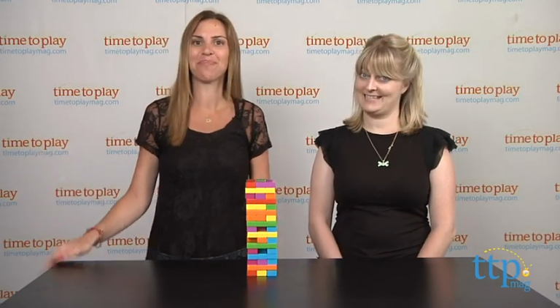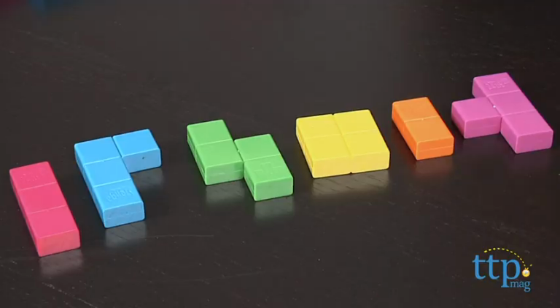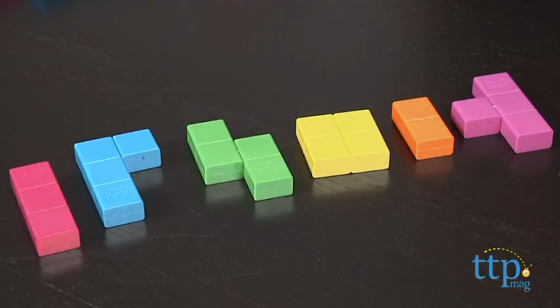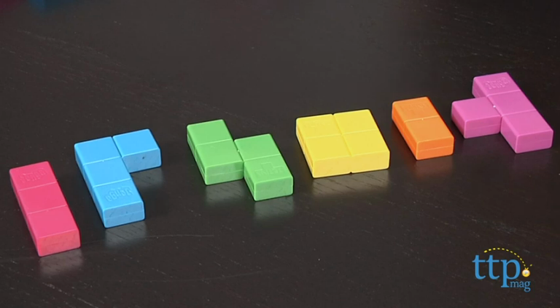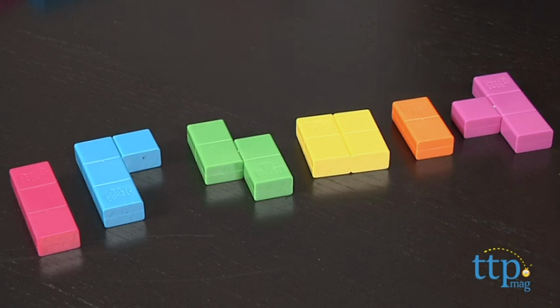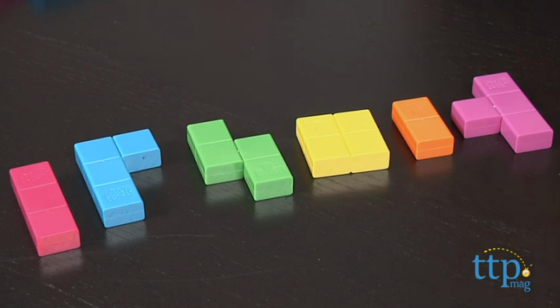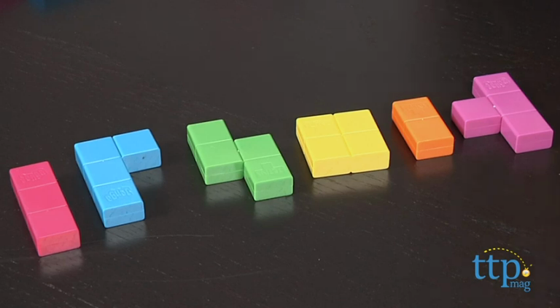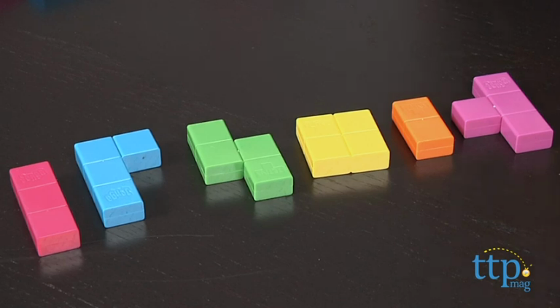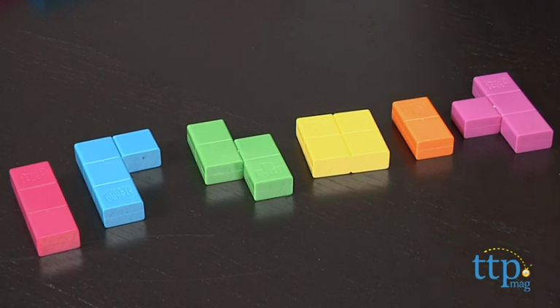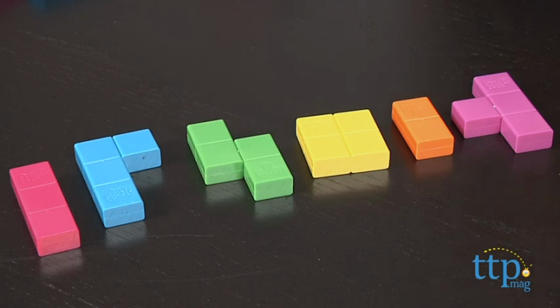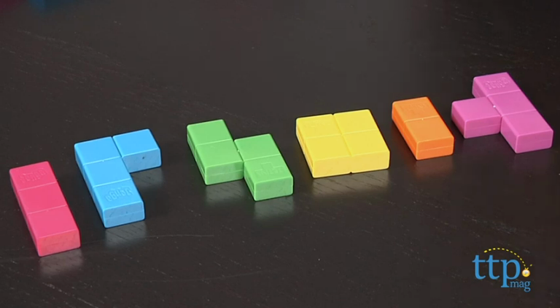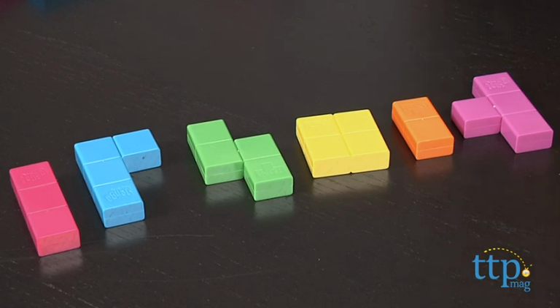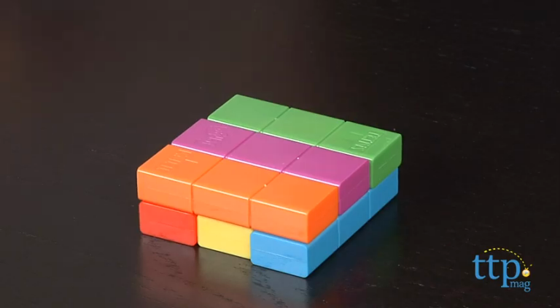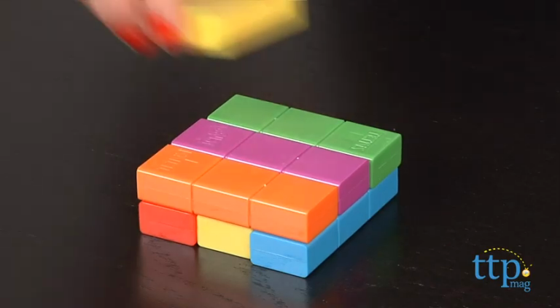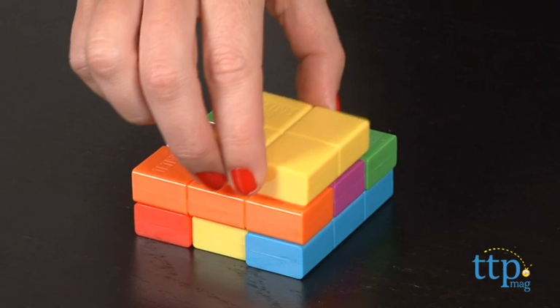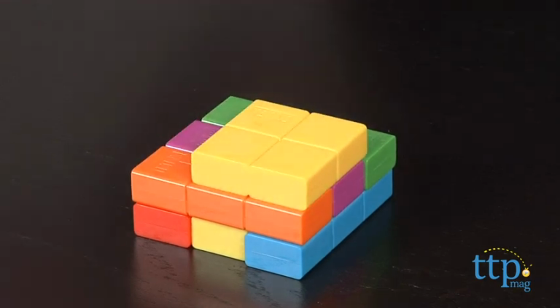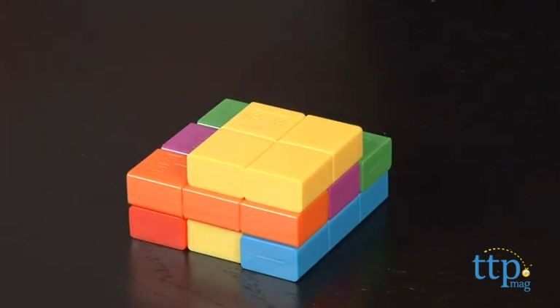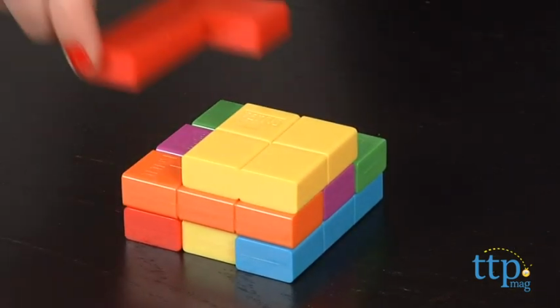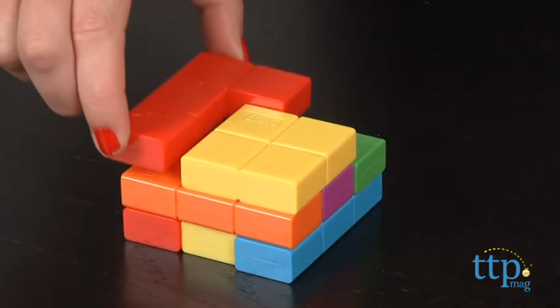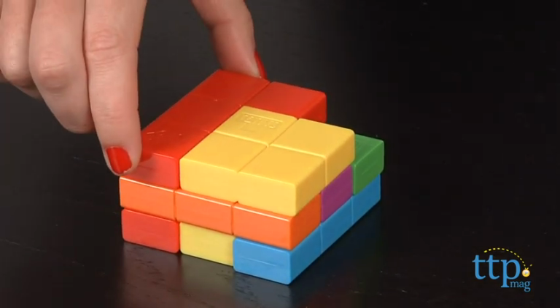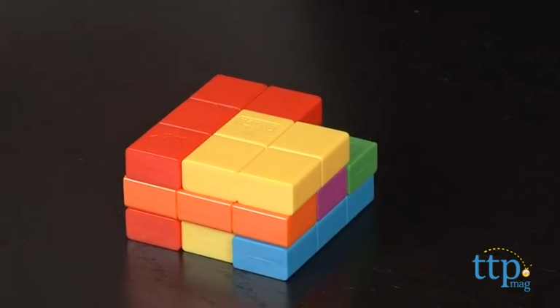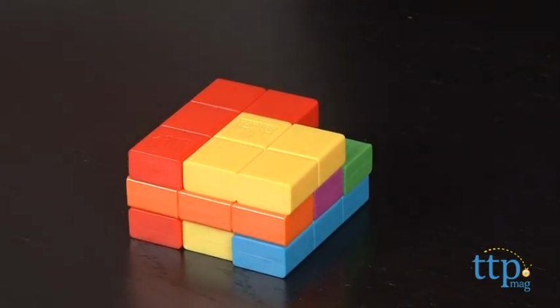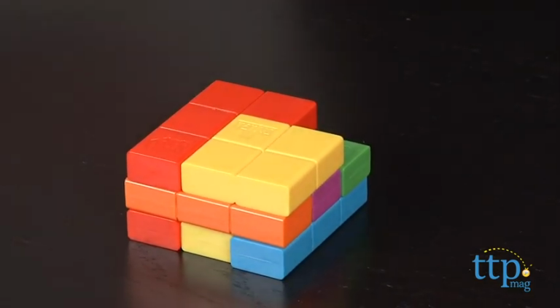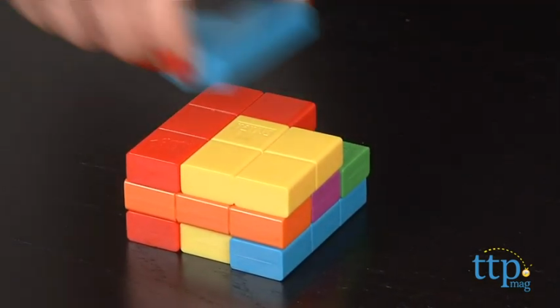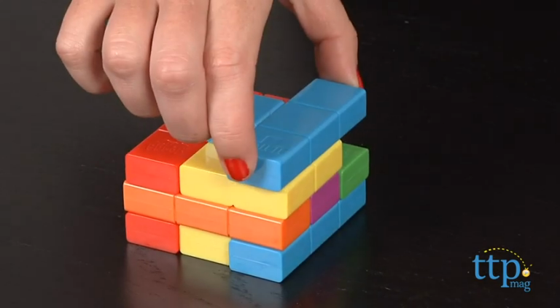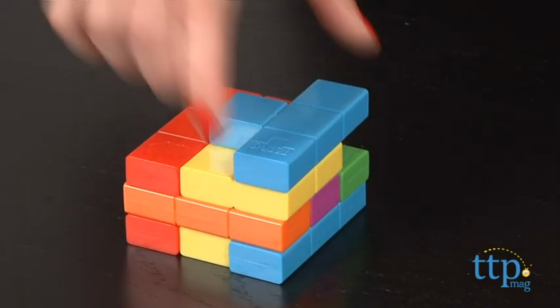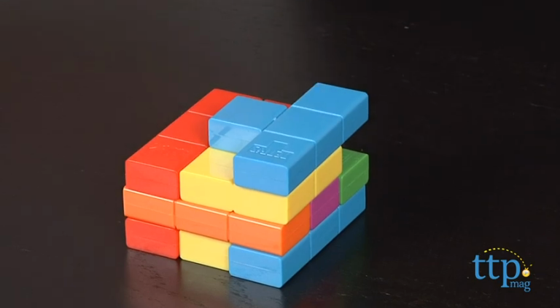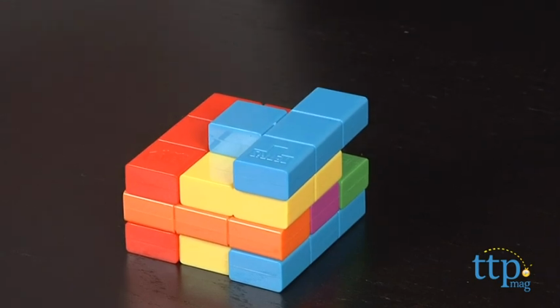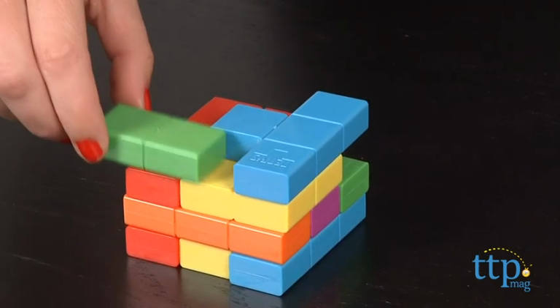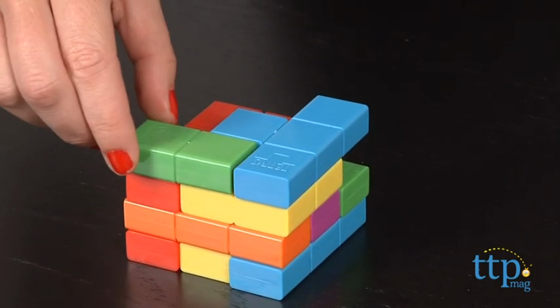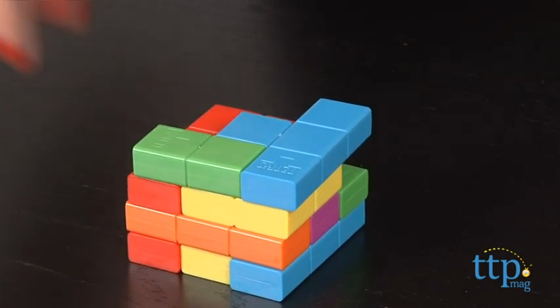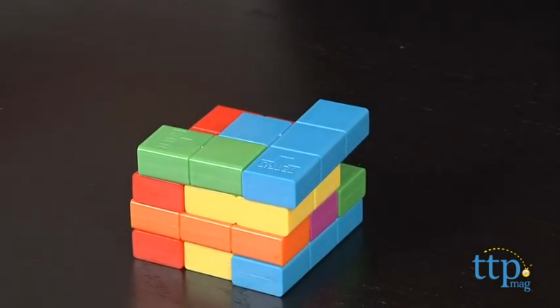Yes. It comes with 47 colorful blocks in six different shapes and sizes. To start, you'd set up the tower by stacking the blocks like we did here. Since the blocks are different sizes, there will be gaps, so you just have to try to alternate the direction of the blocks with each level.